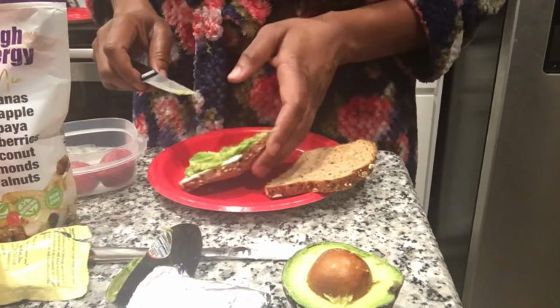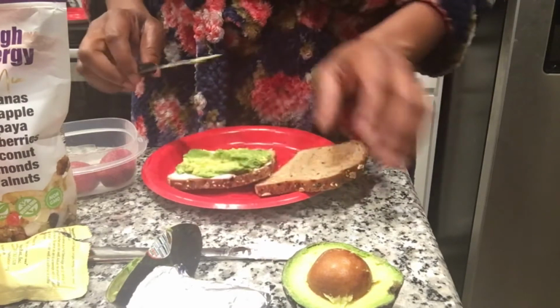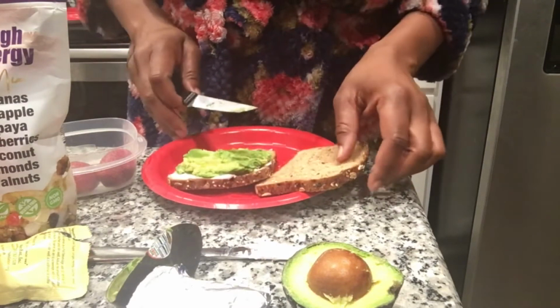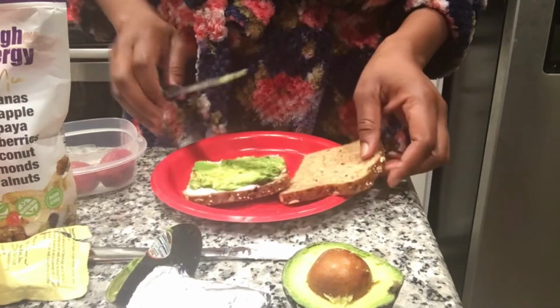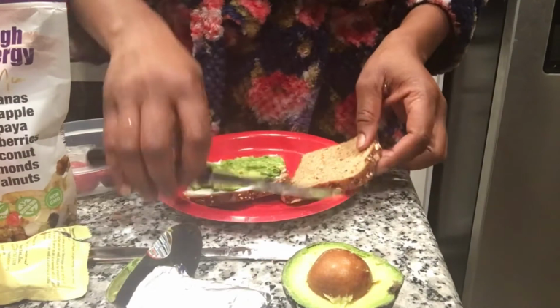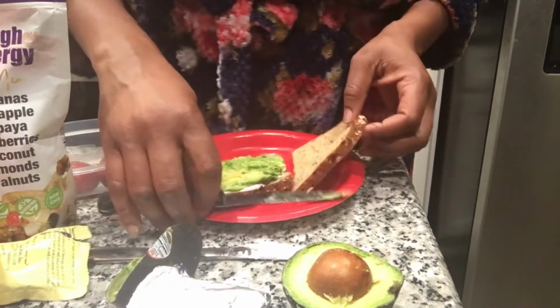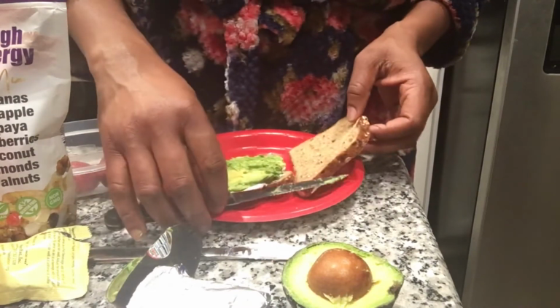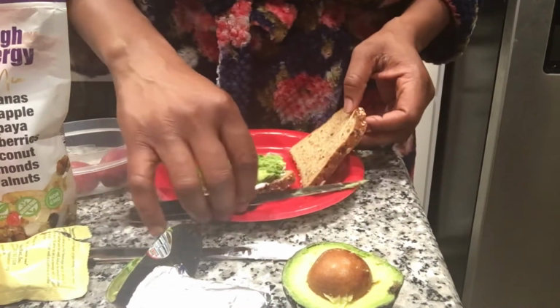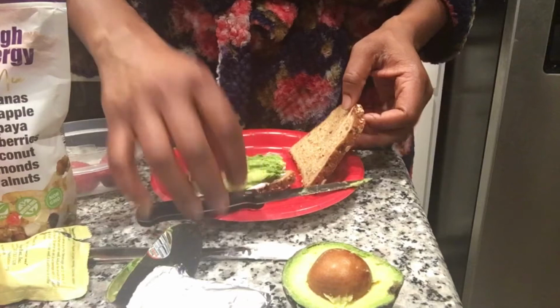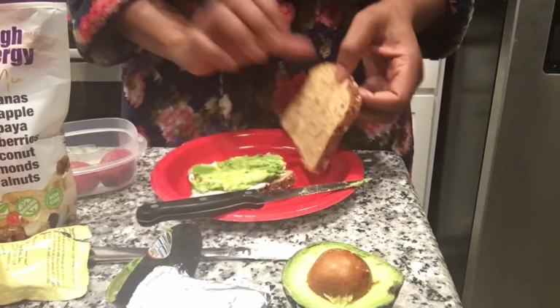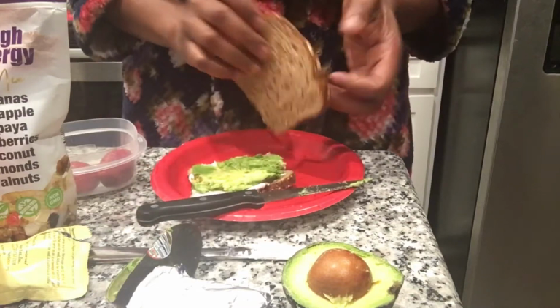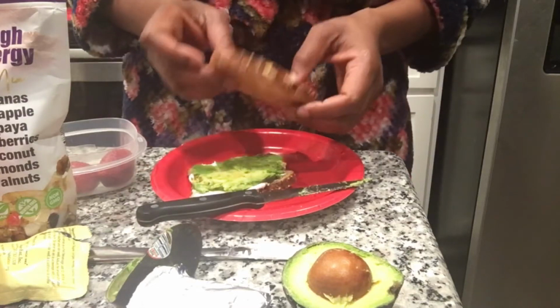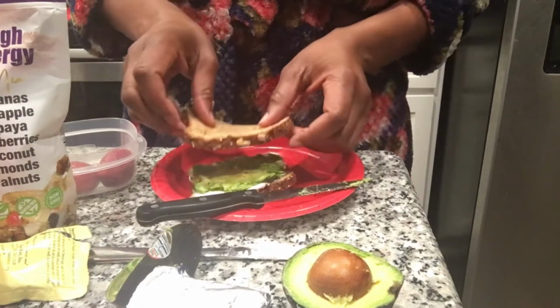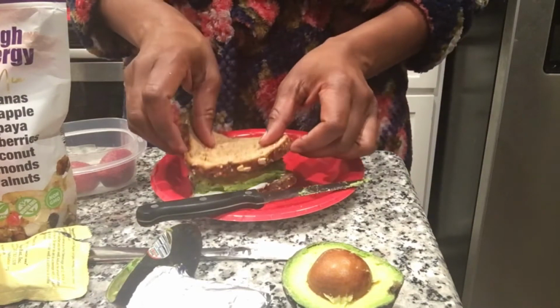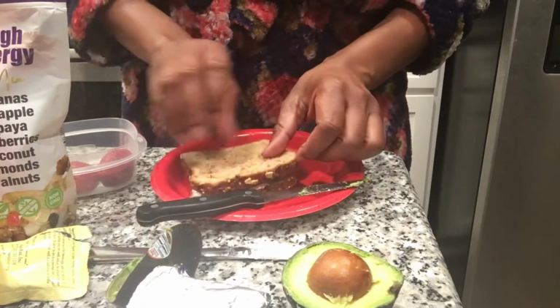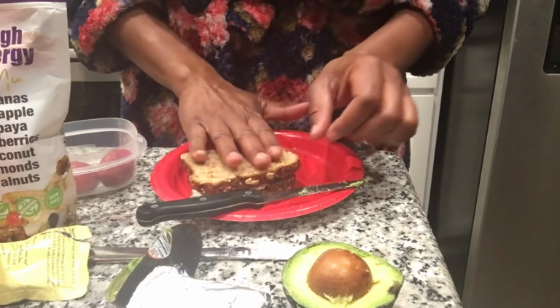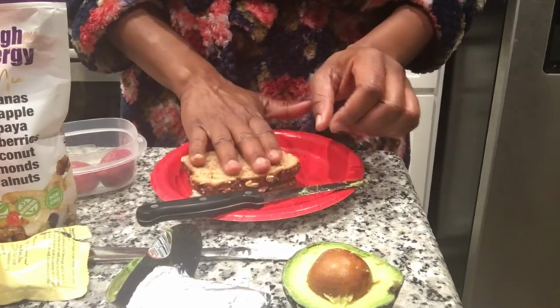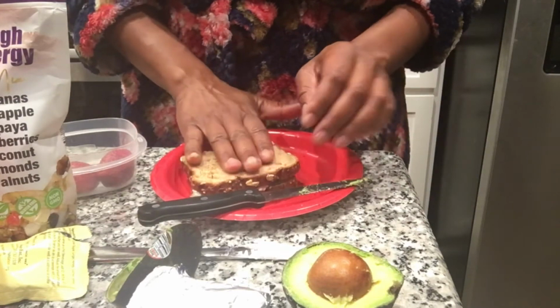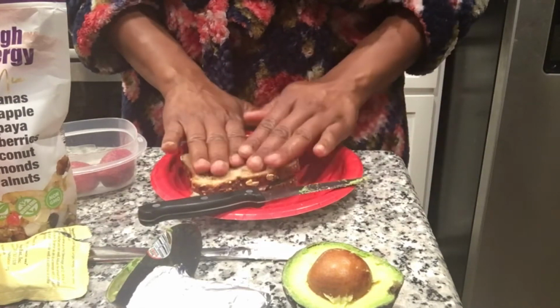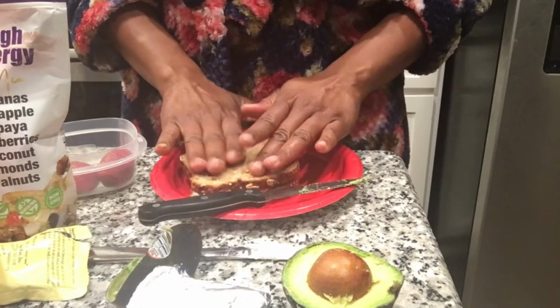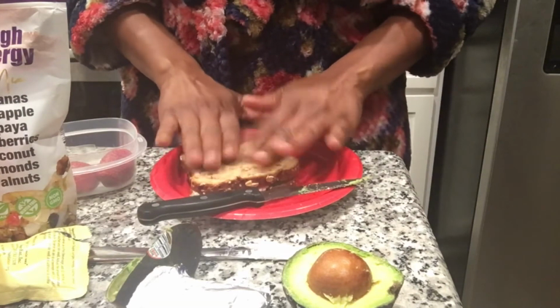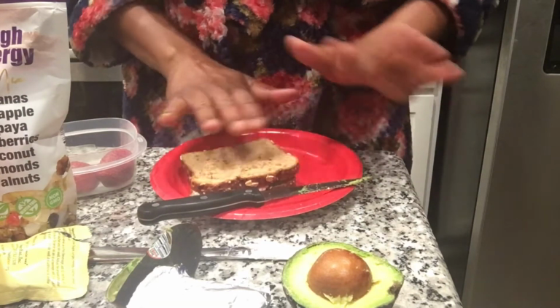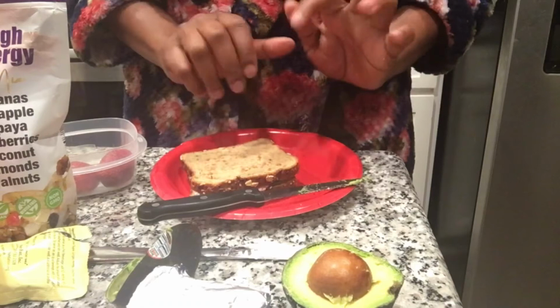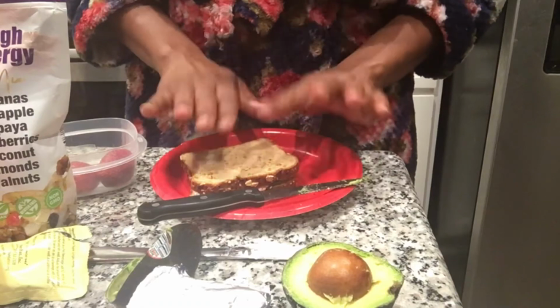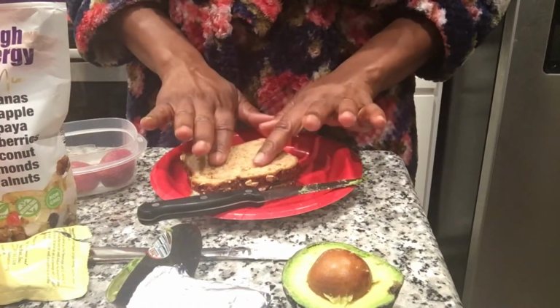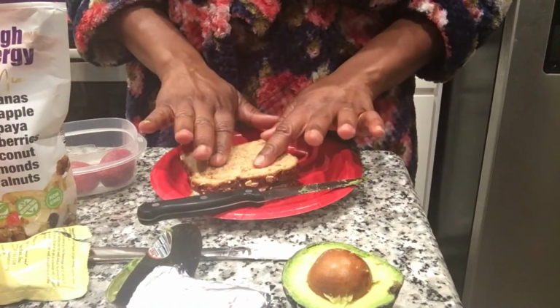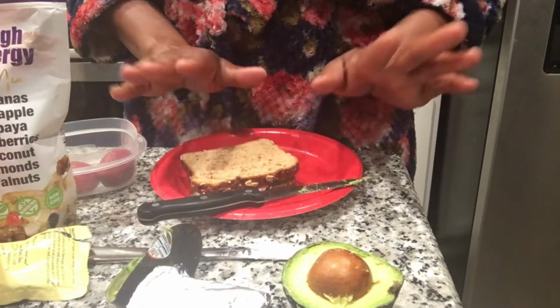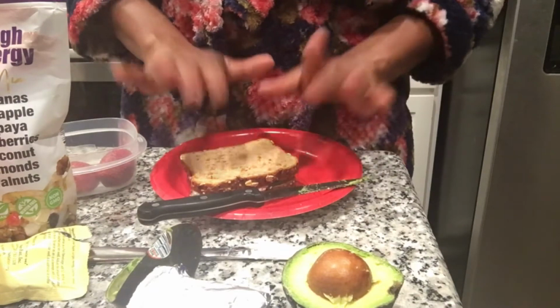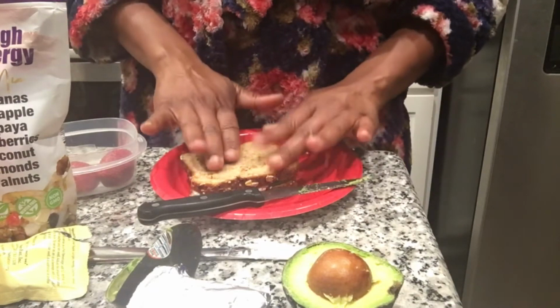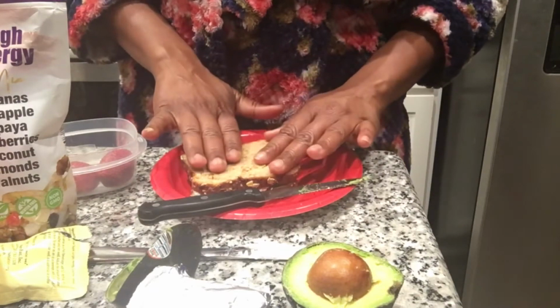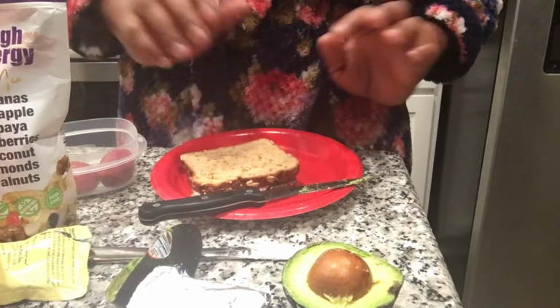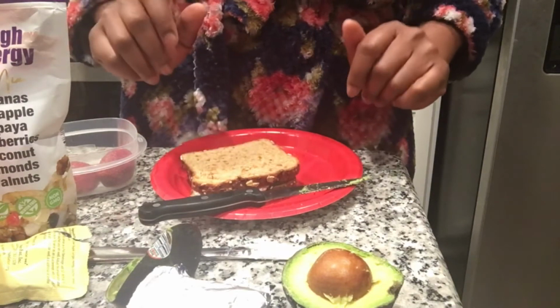Looks like our tea is ready. So we're going to actually pop this back in the air fryer again for a little bit — get a little bit more, get the cream cheese melted a little bit and the avocado a little bit warm.